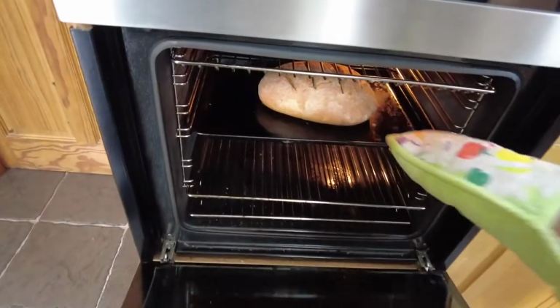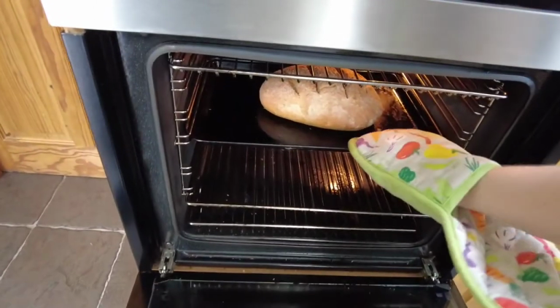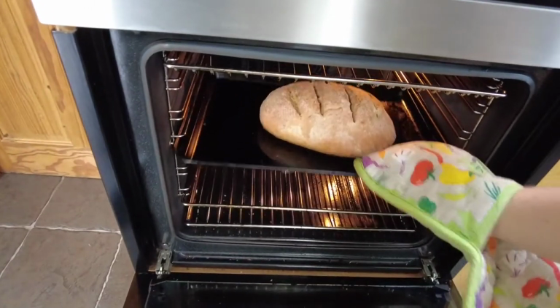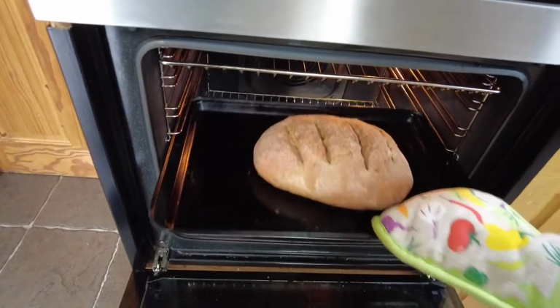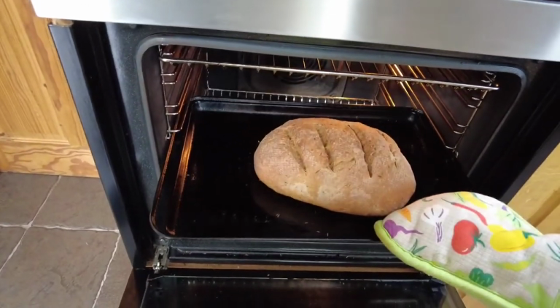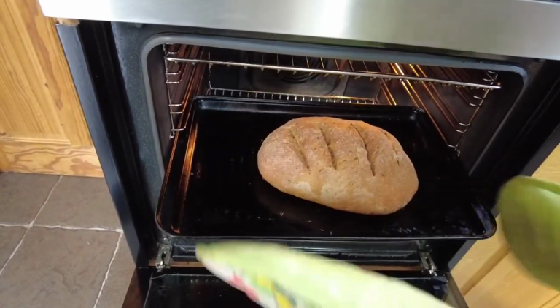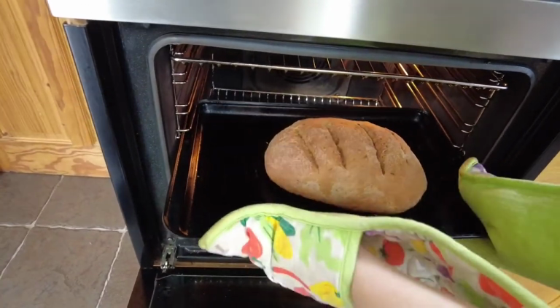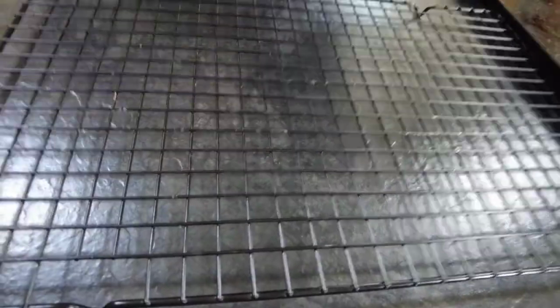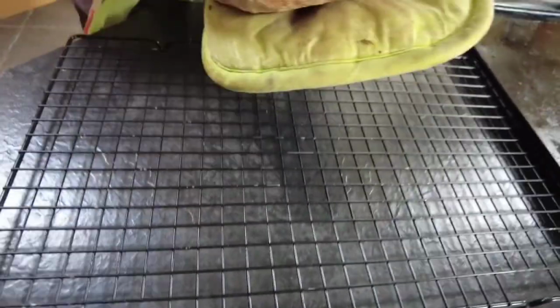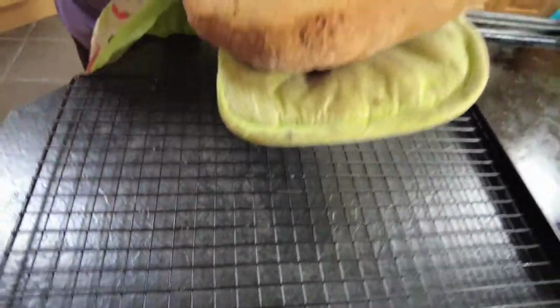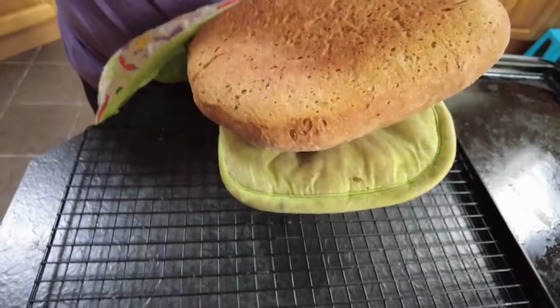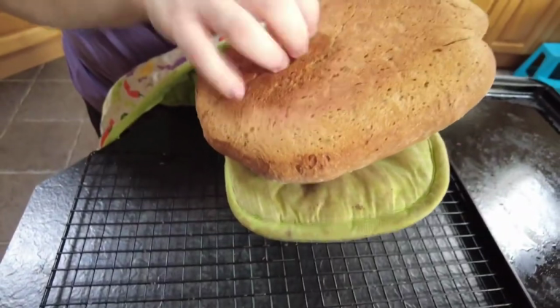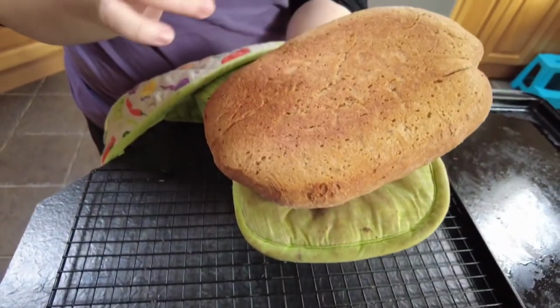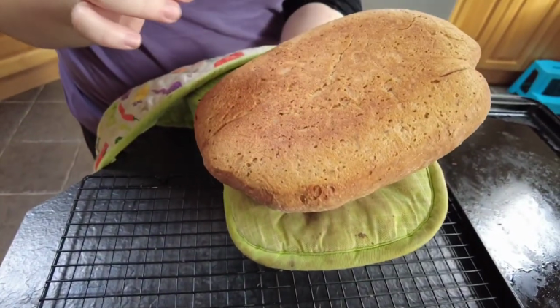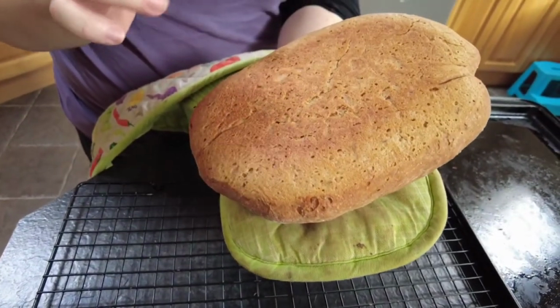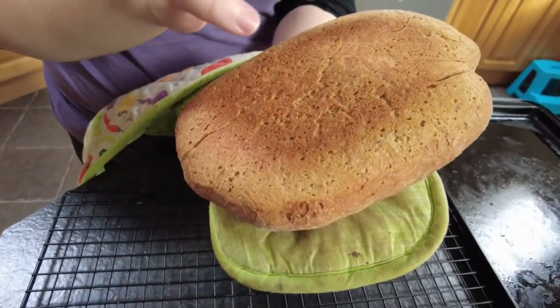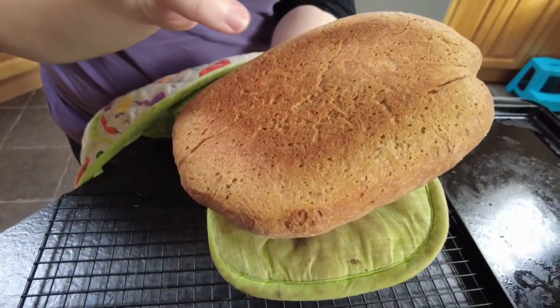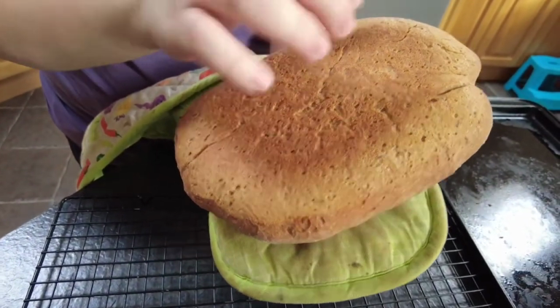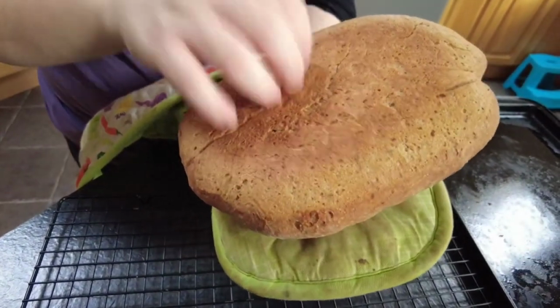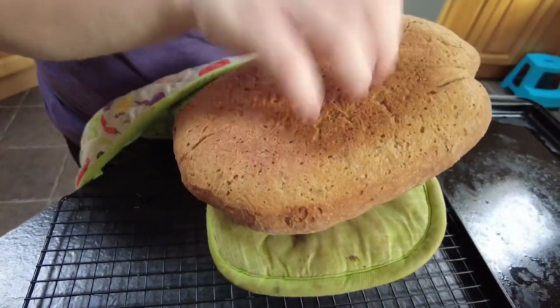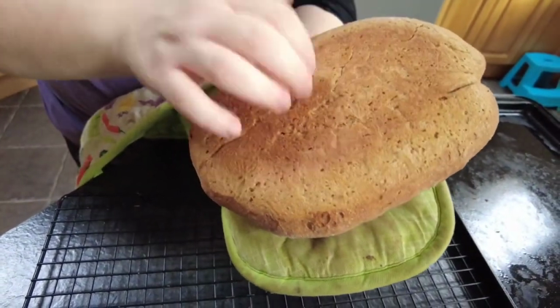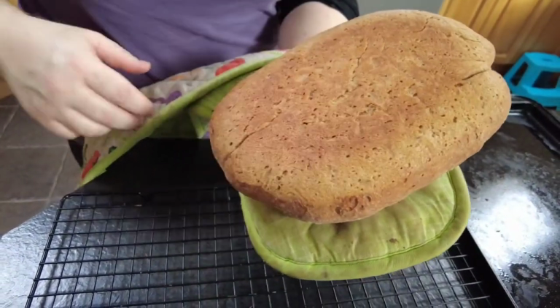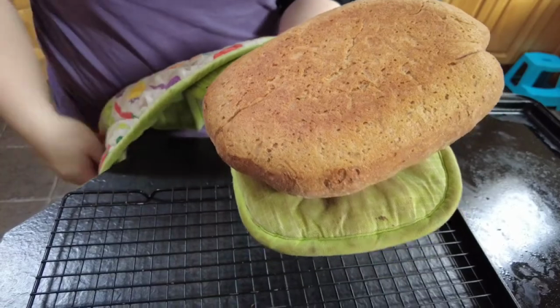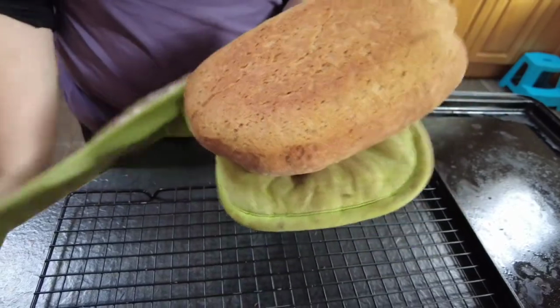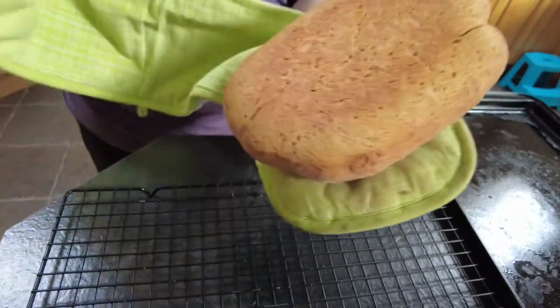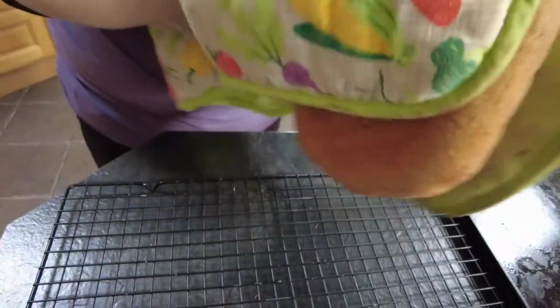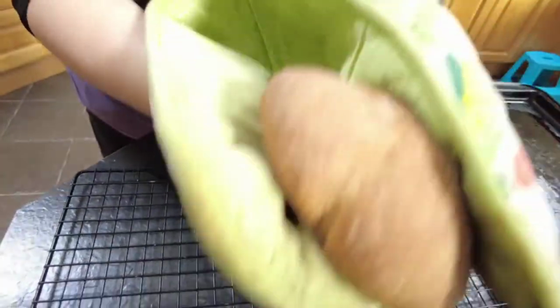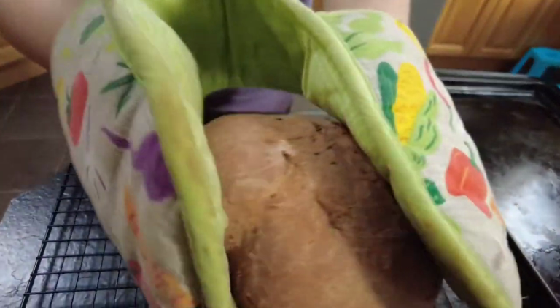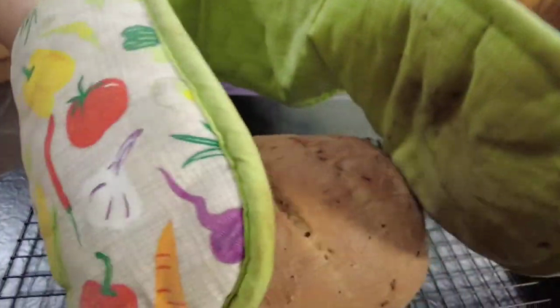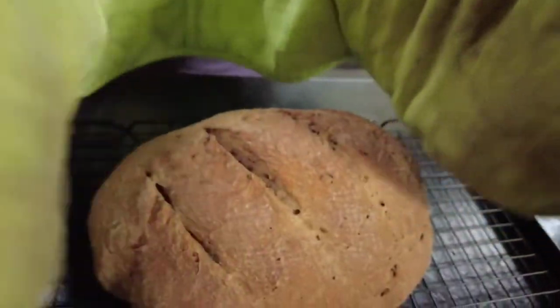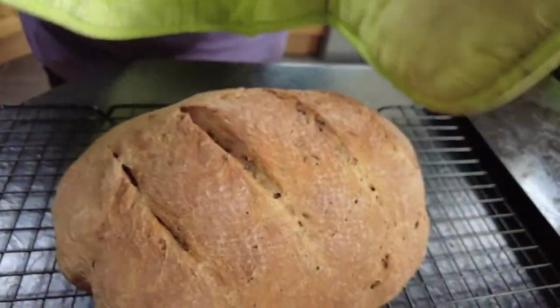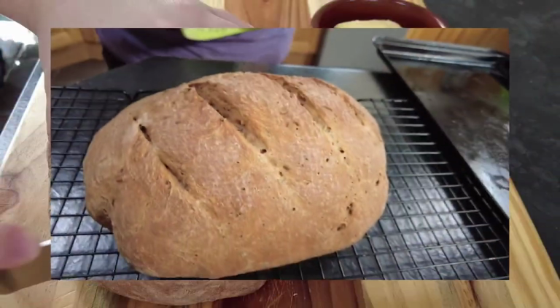Now as you can see our loaf is baked, it's risen, and it's hollow when you touch it. Pop it onto a baking tray, let it cool for a few minutes, and then it's time to serve.